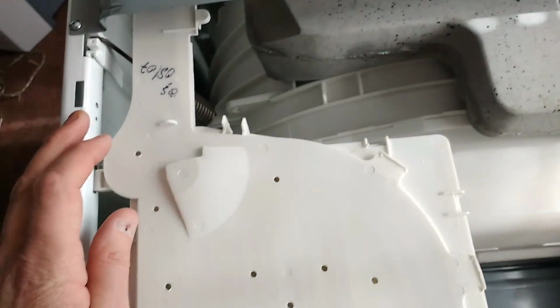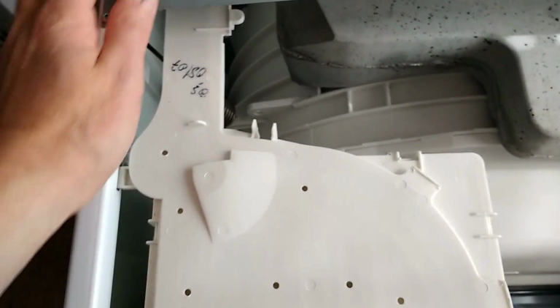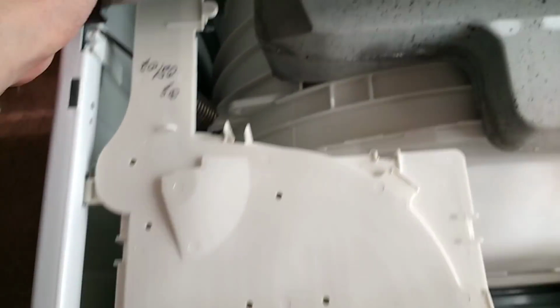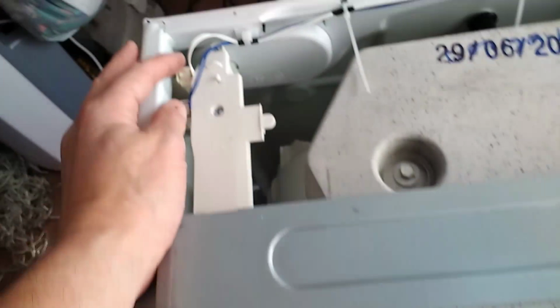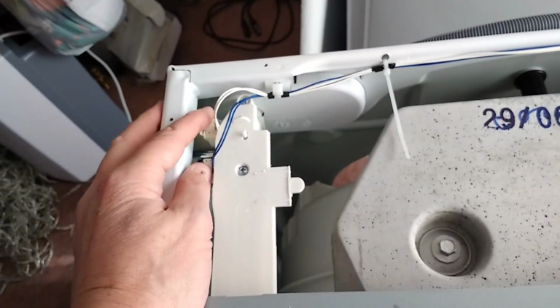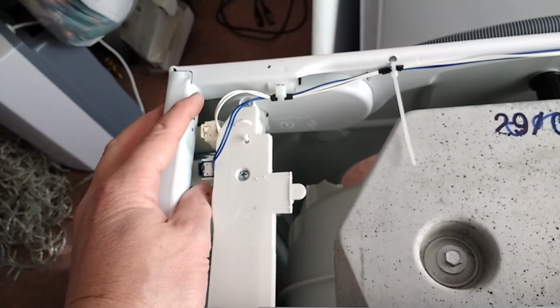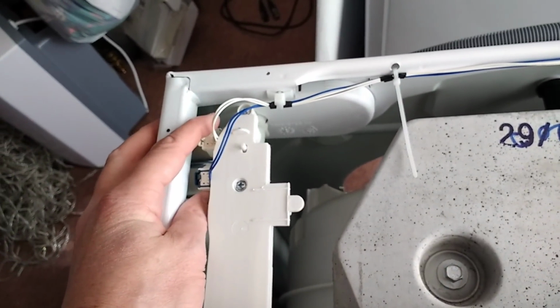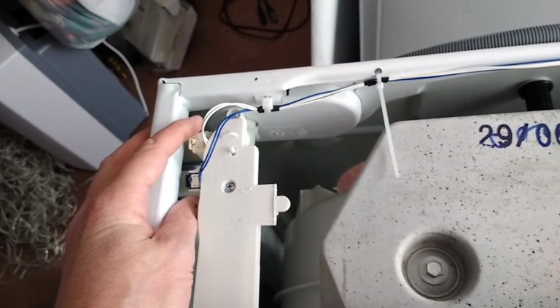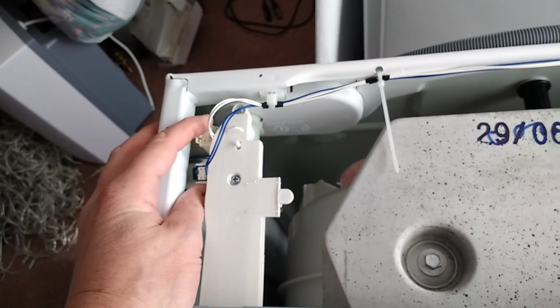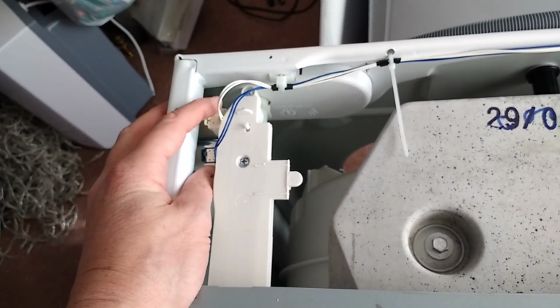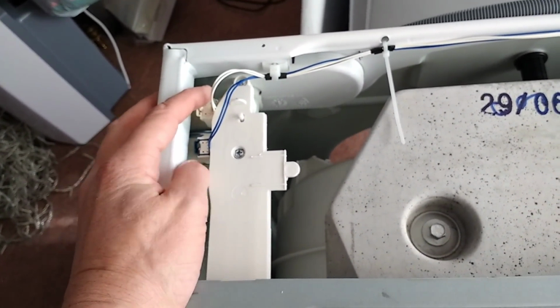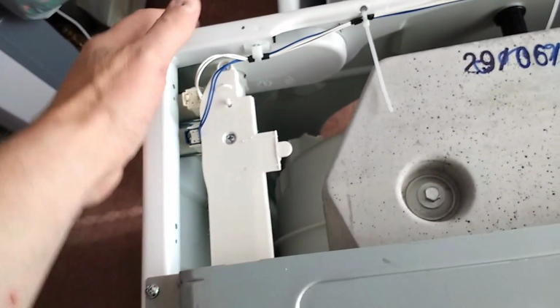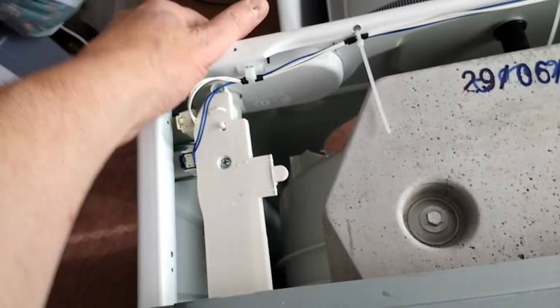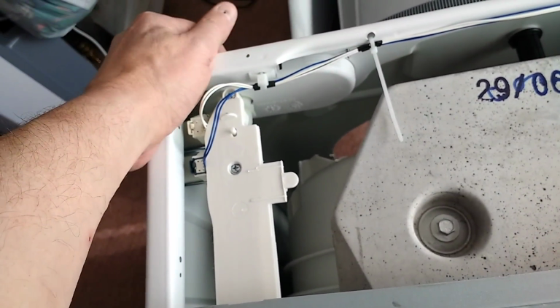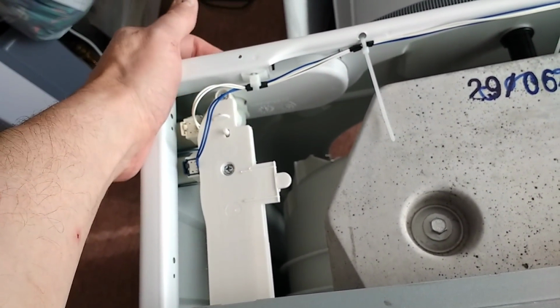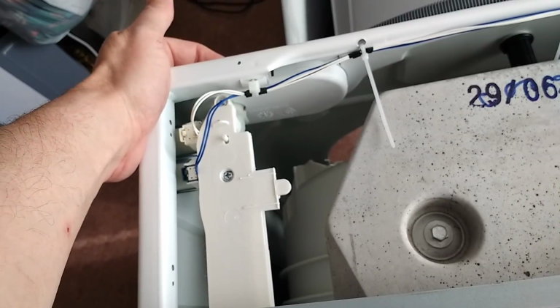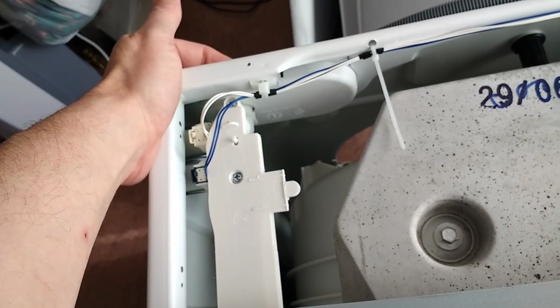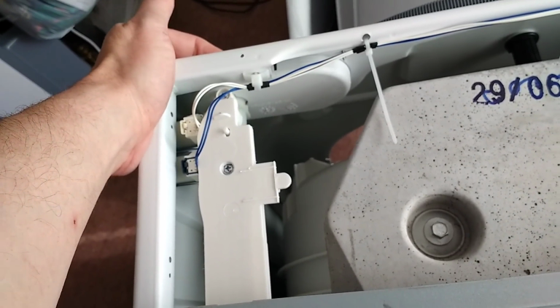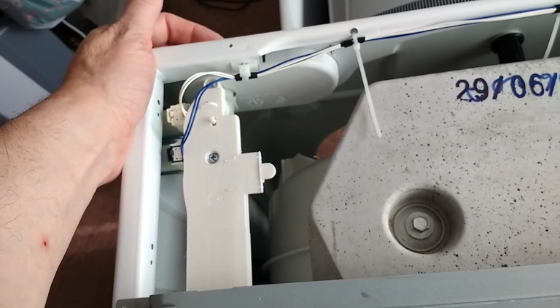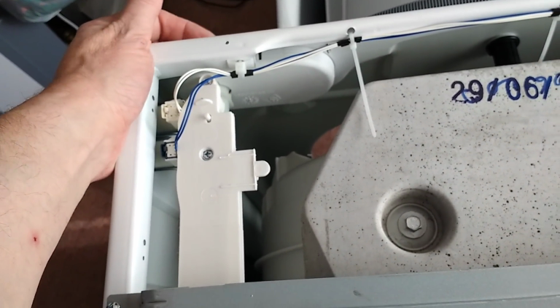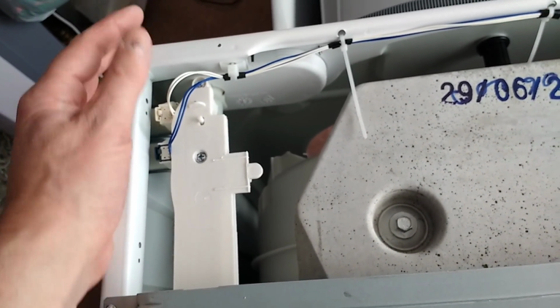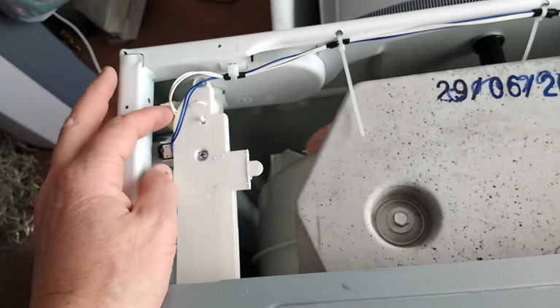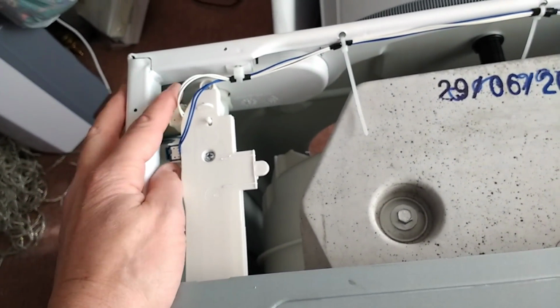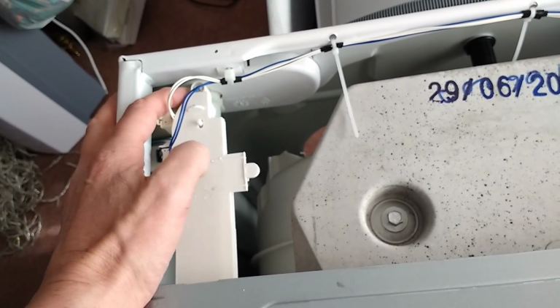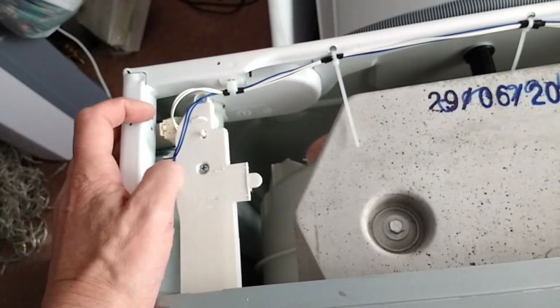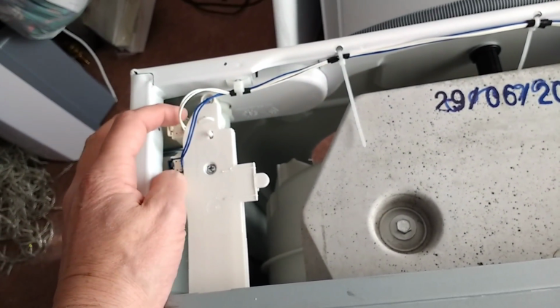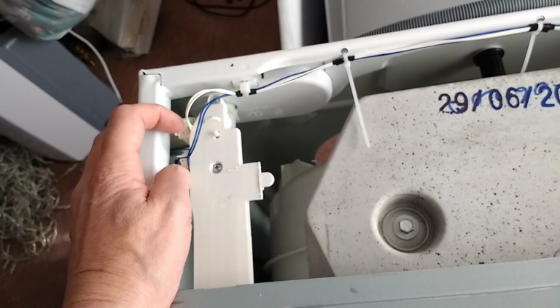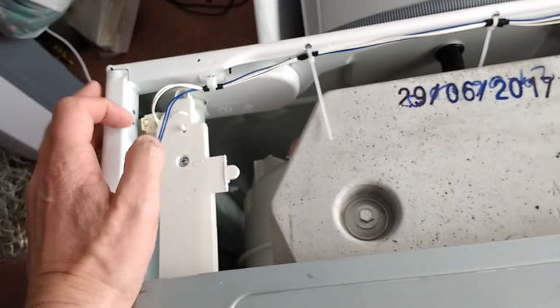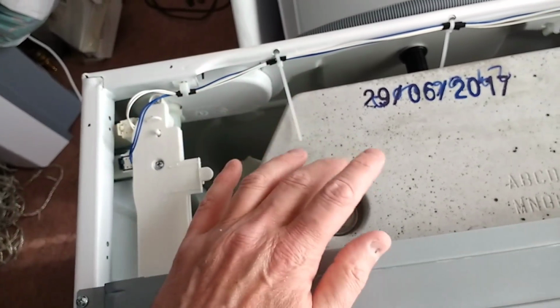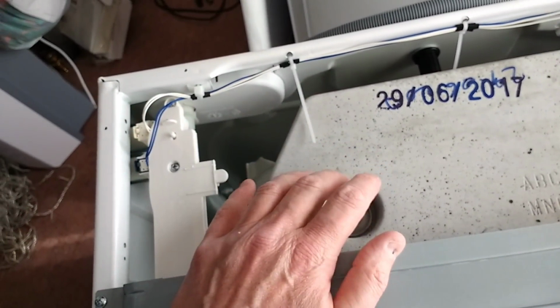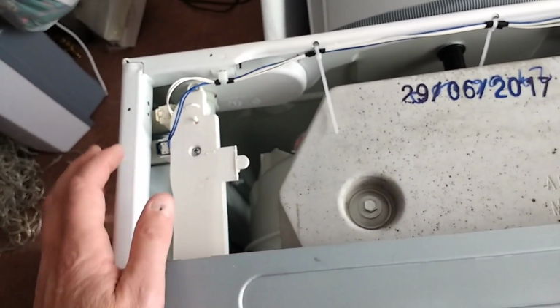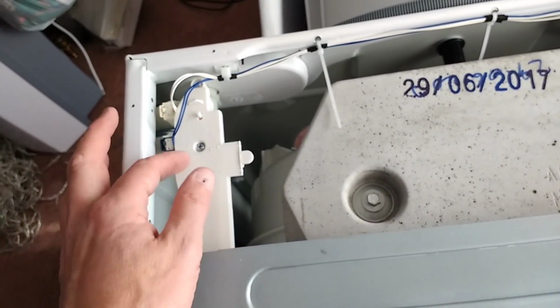Interestingly, it's only got two solenoid valves. And more interestingly, it's only got one water inlet. Traditionally, any machine I've had in the past has had hot and cold inlet. But this one's just got a single cold inlet, and it's got a heater built into the machine at the bottom, as I'll show you later.